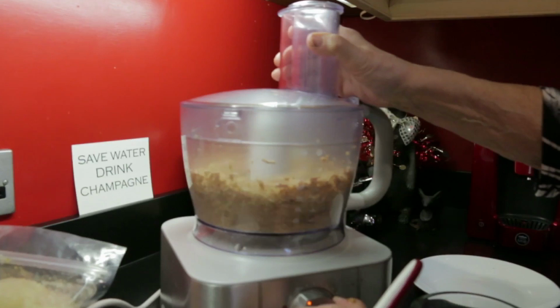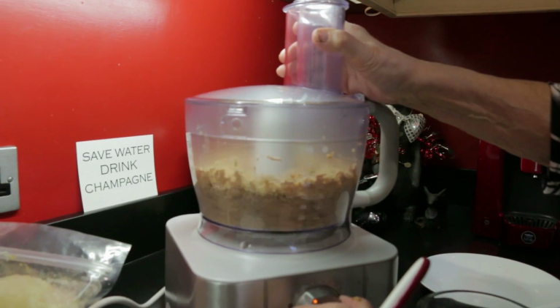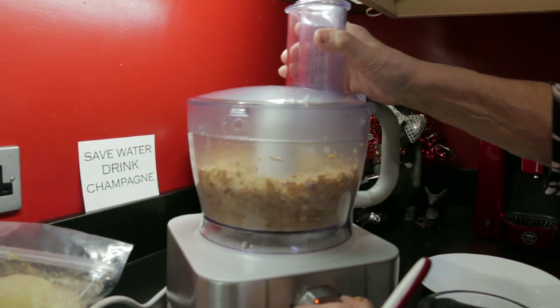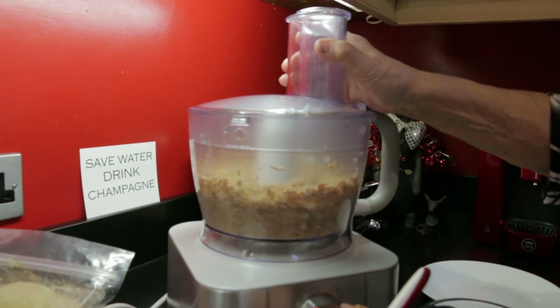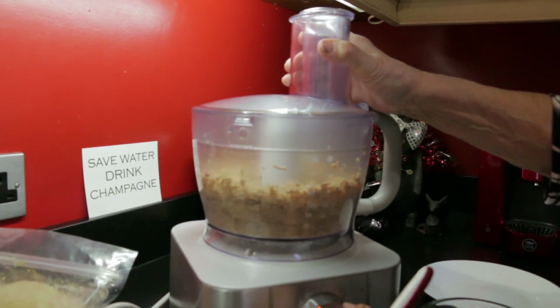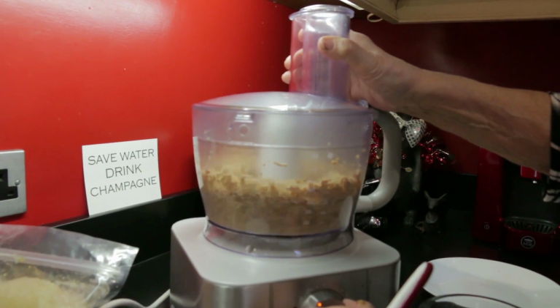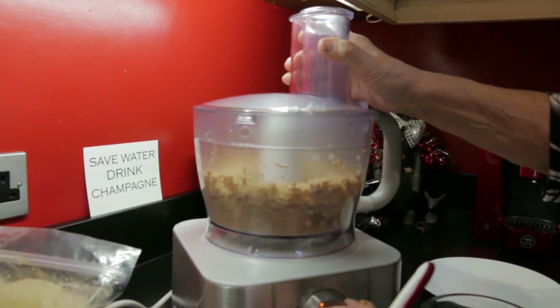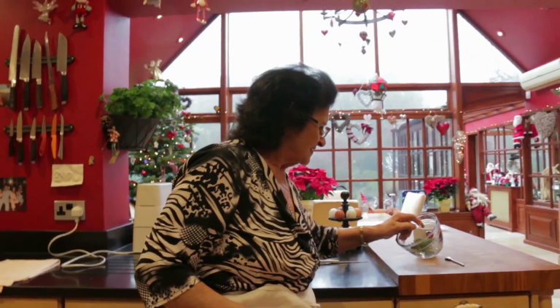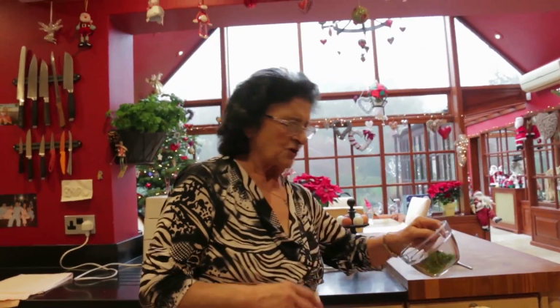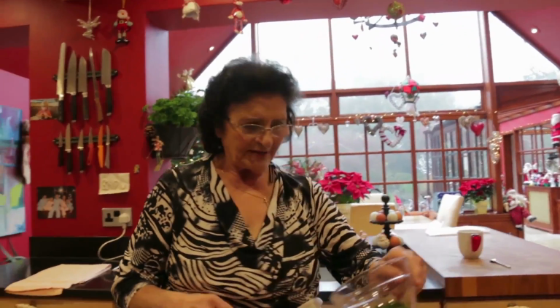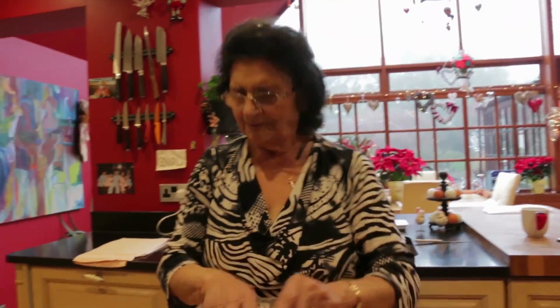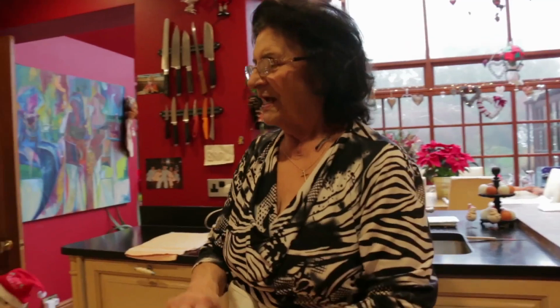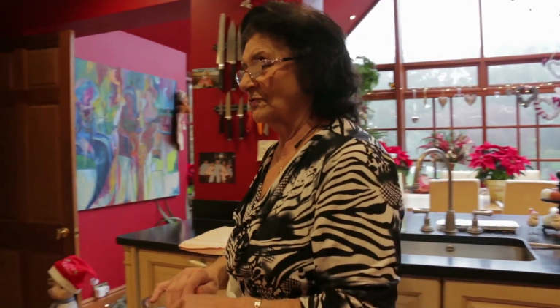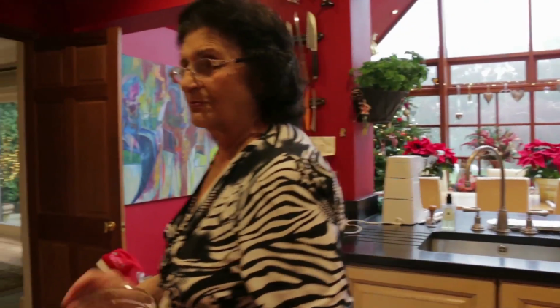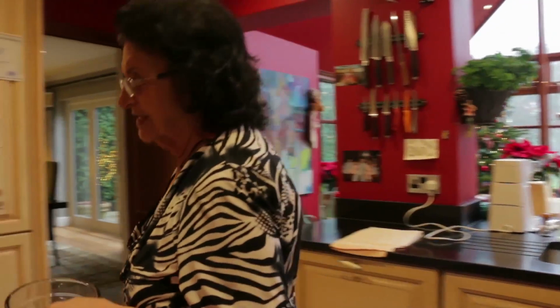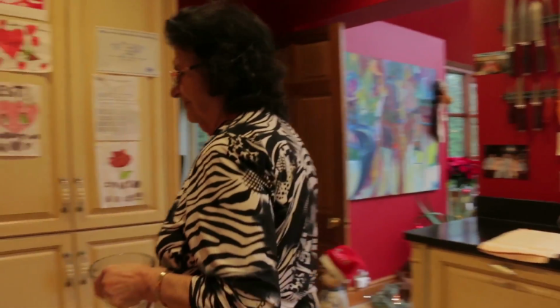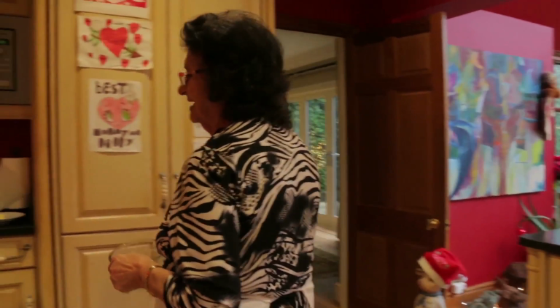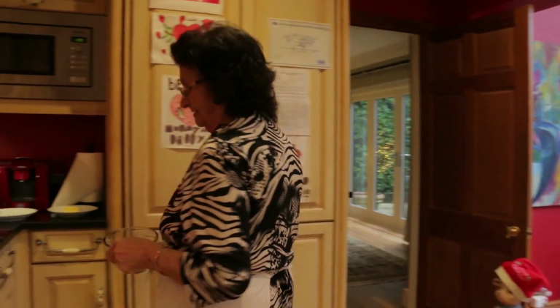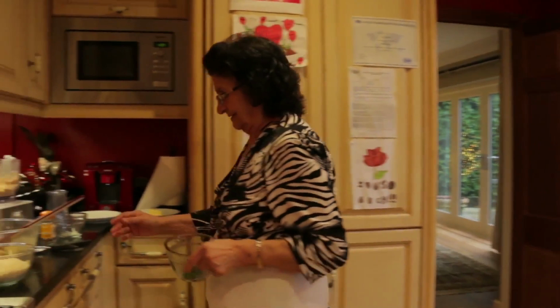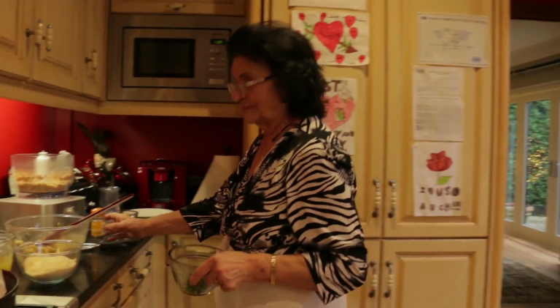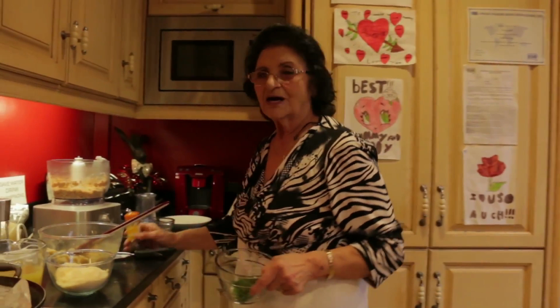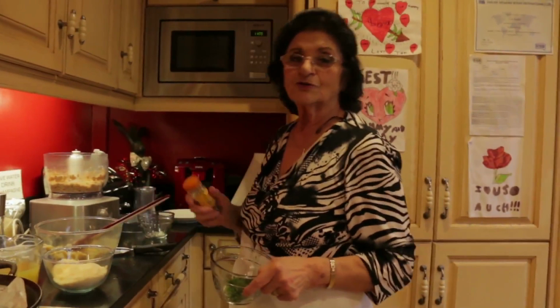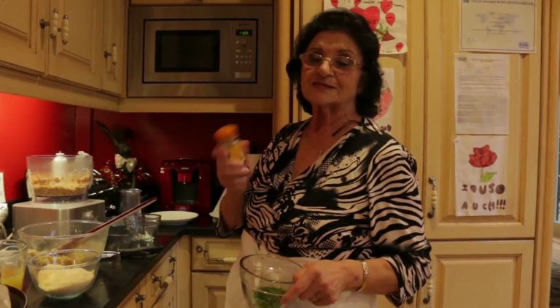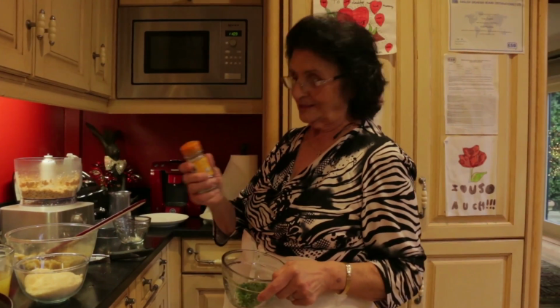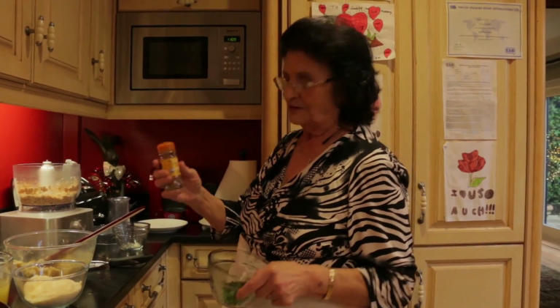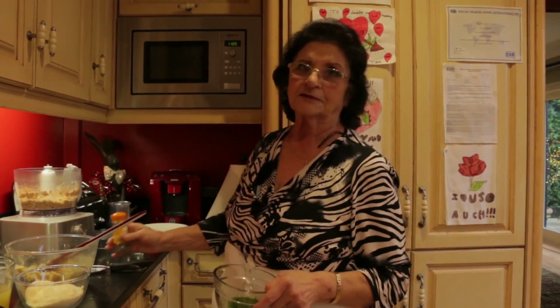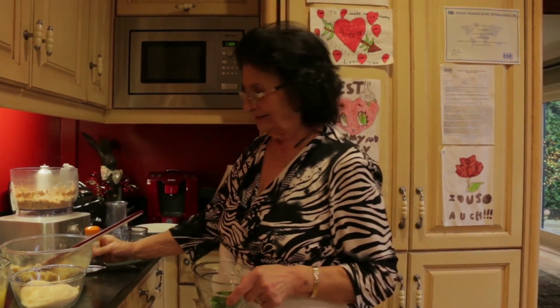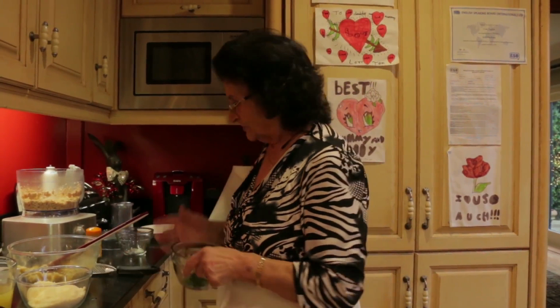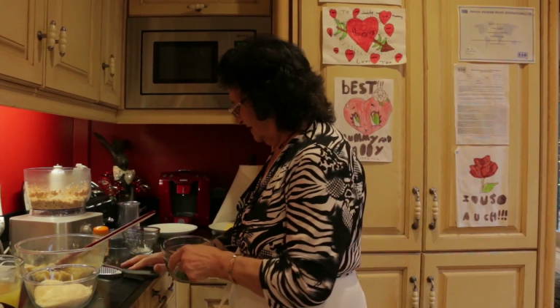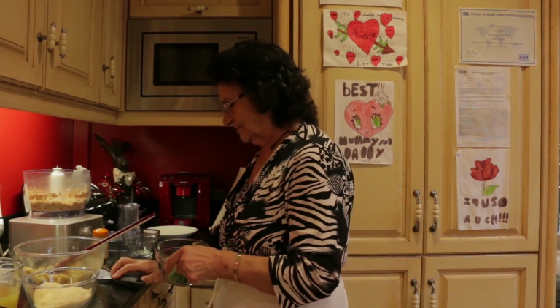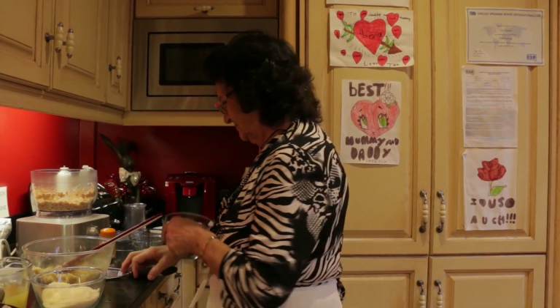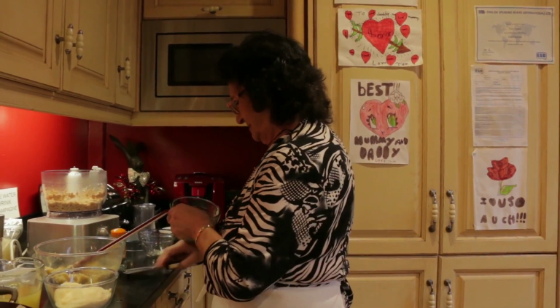She blitzes the meat before adding the Parmigiano cheese and parsley. This is chopped parsley, and of course we have to have nutmeg. My mother-in-law insisted on nutmeg because it enhances the flavour of the cheese.